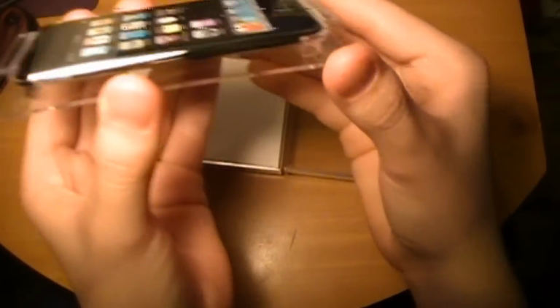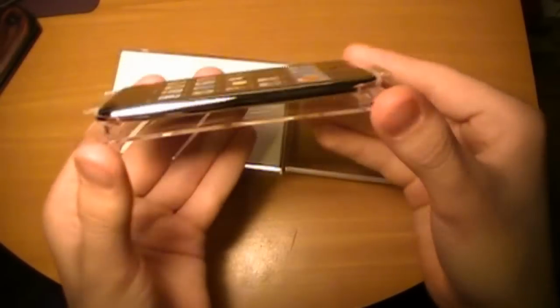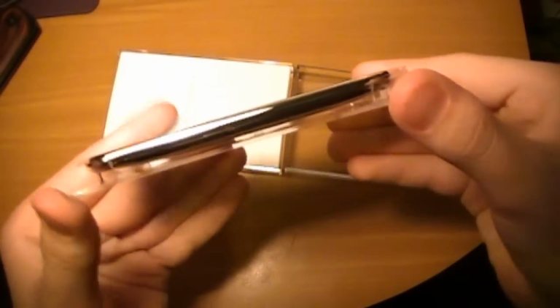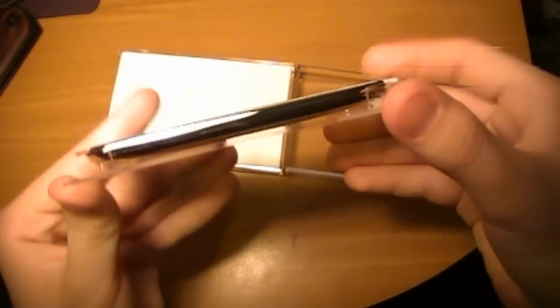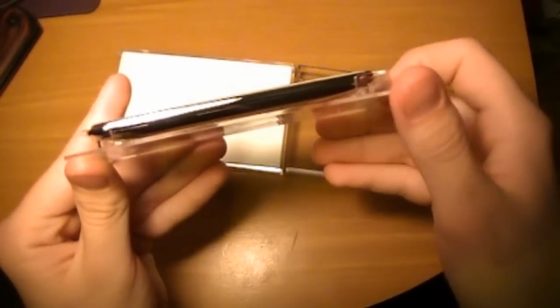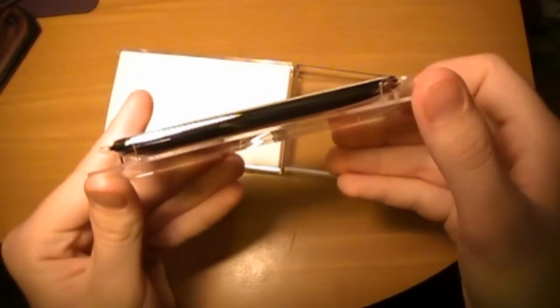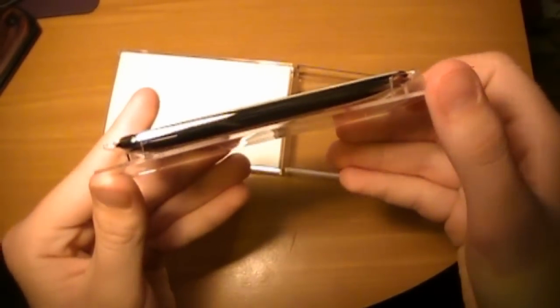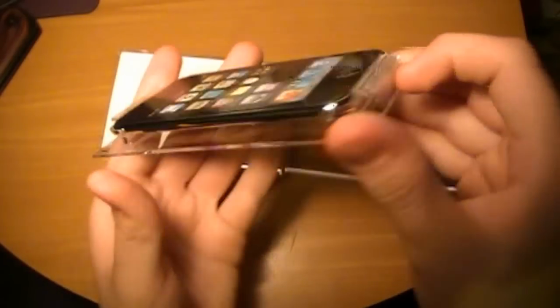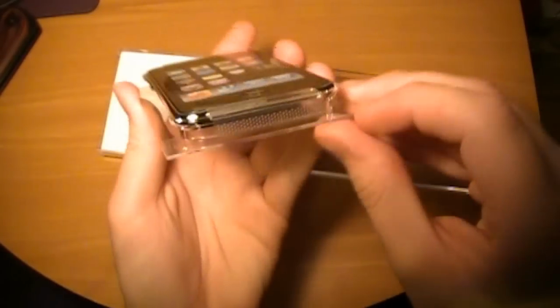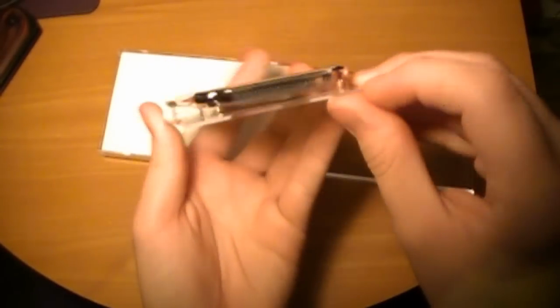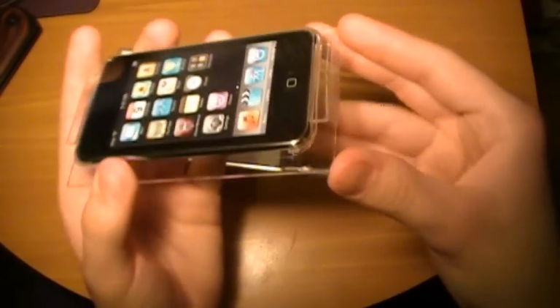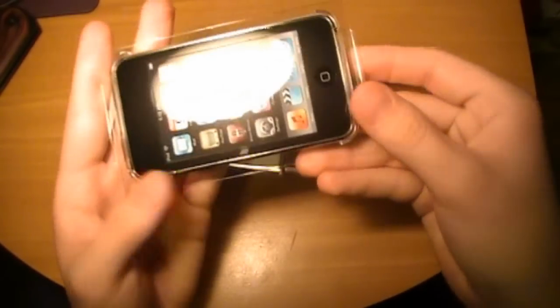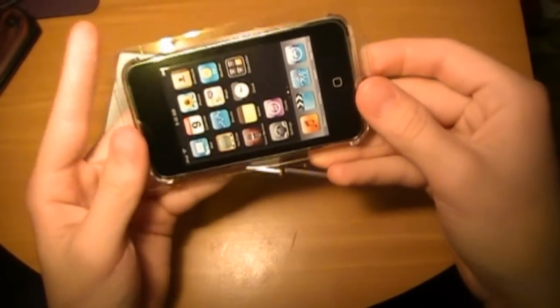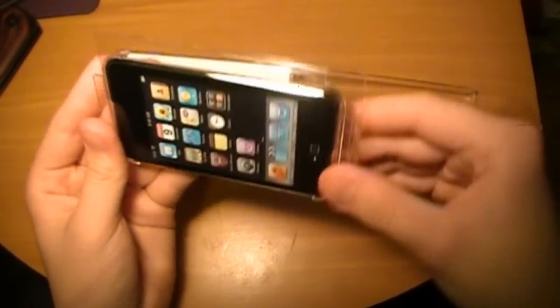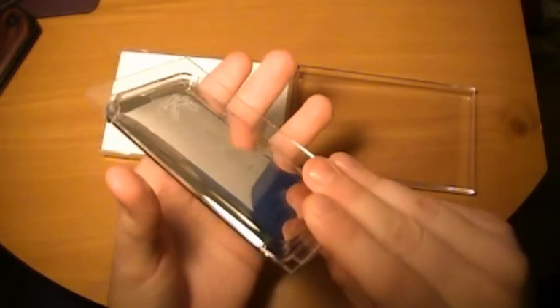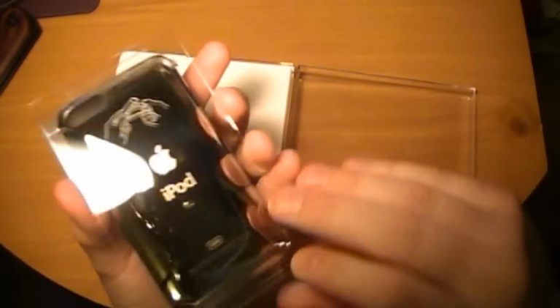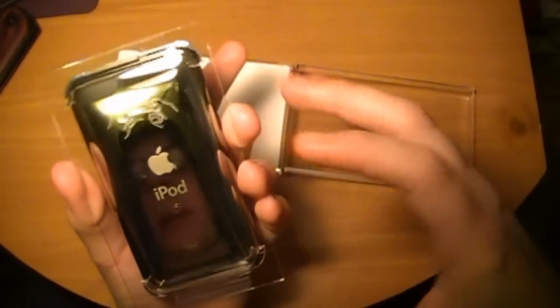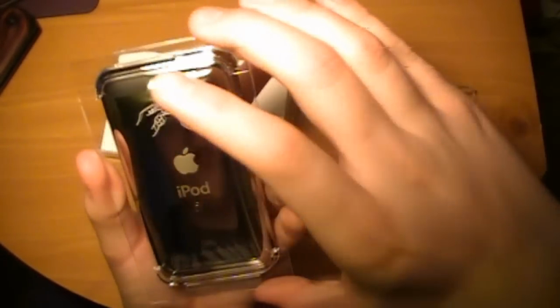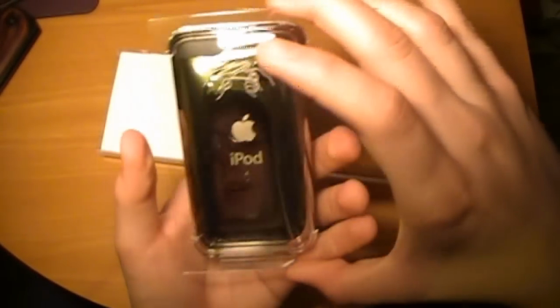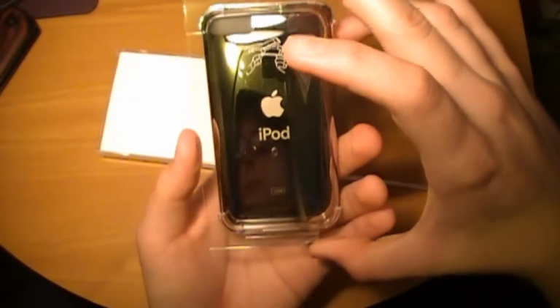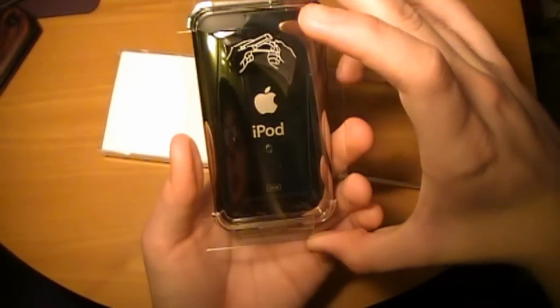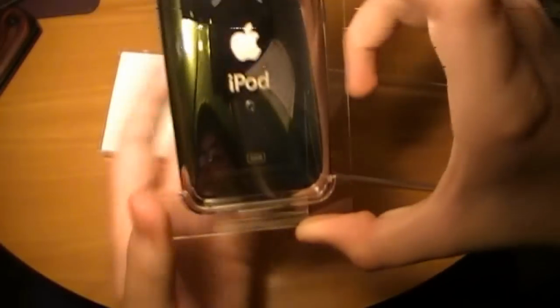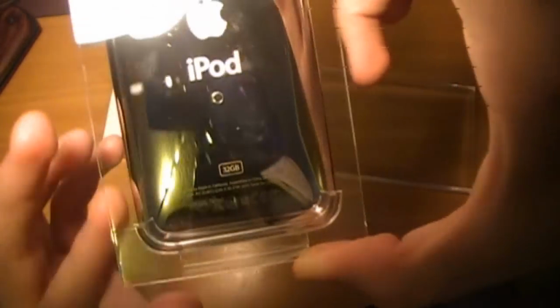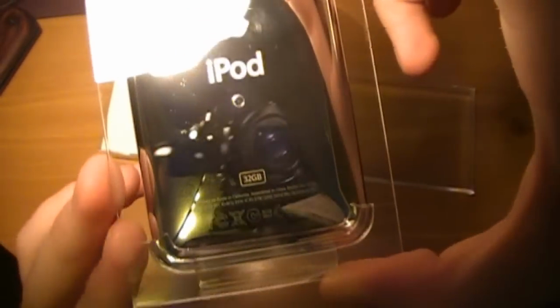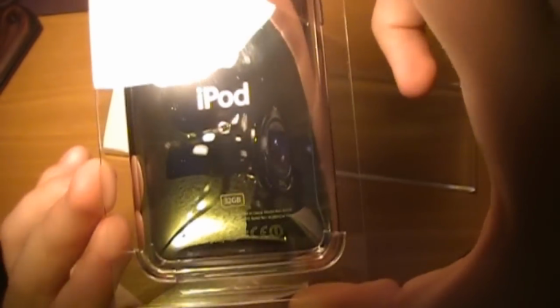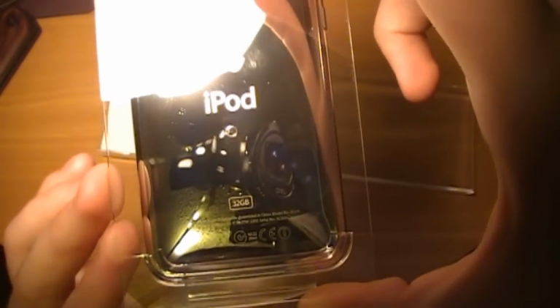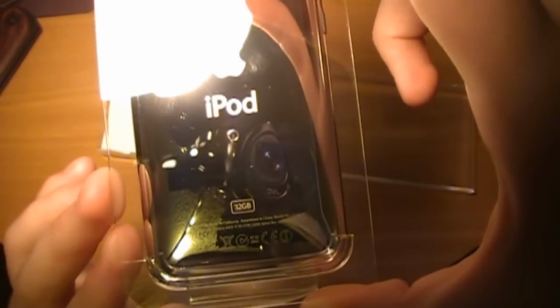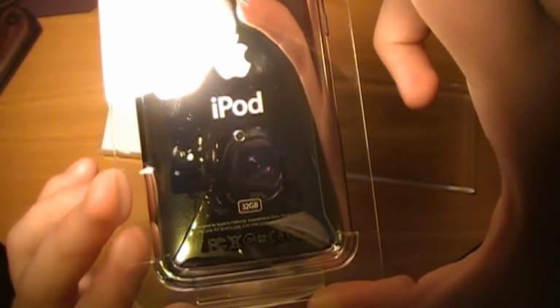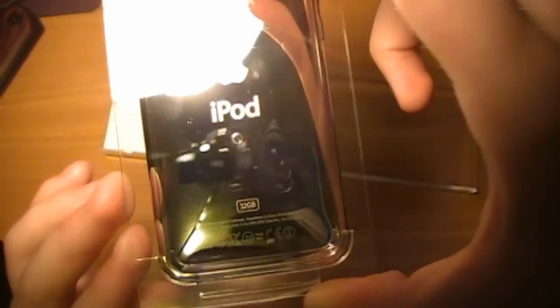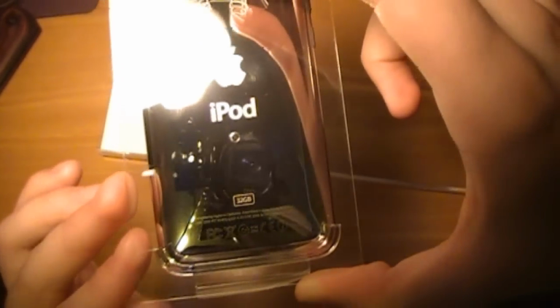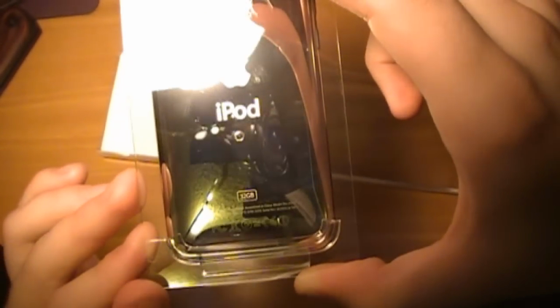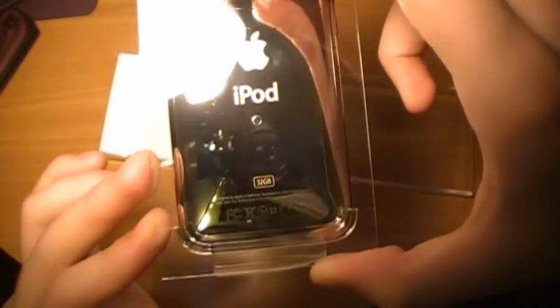I'll go ahead and open that. There you go. Paper thin. I mean, this is one thin iPod. I don't know if the new one's going to be even thinner or what, but hopefully it'll have a camera. So there you go. As you can see right there on the back, 32 gigabyte iPod. My nice new camera.